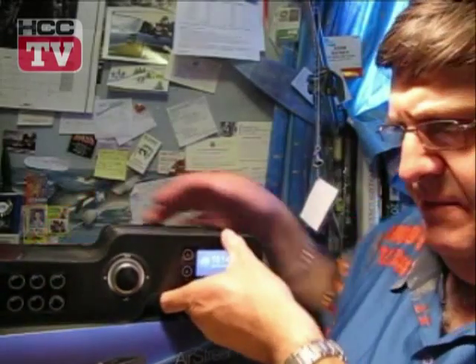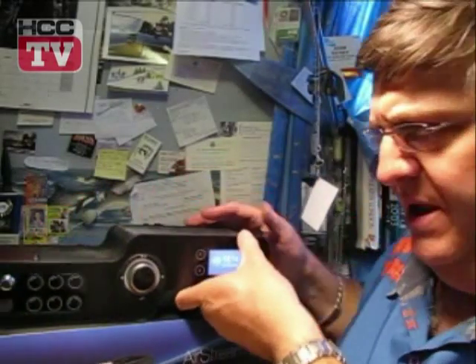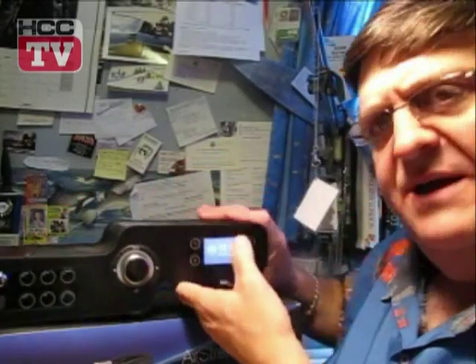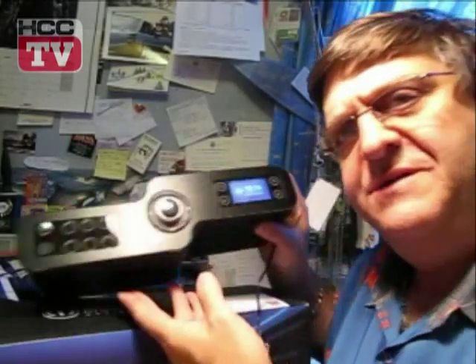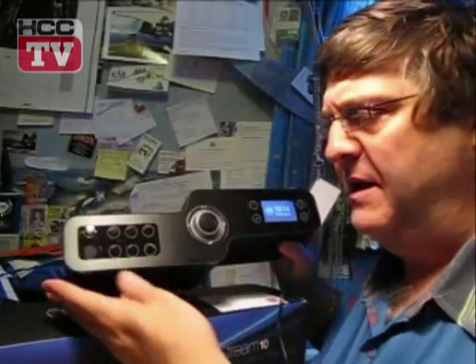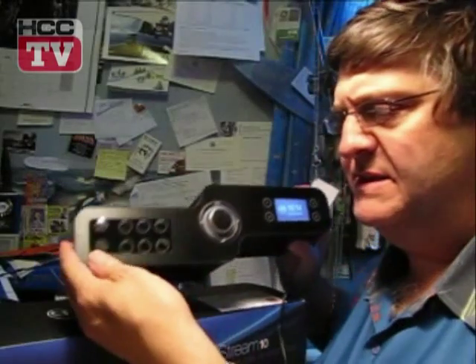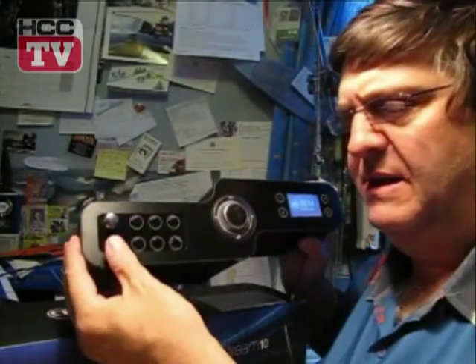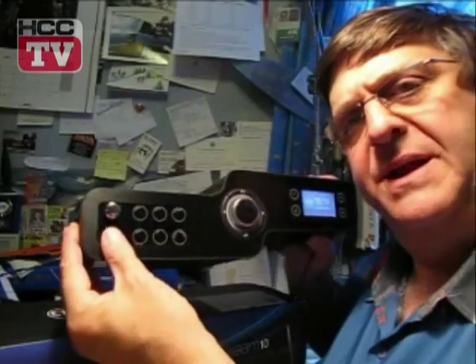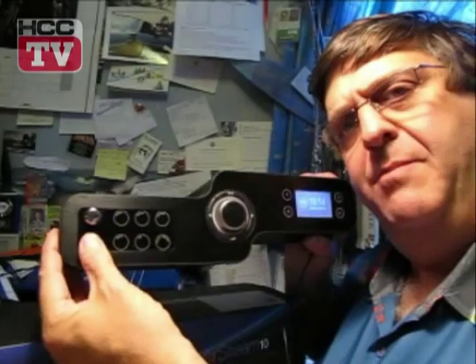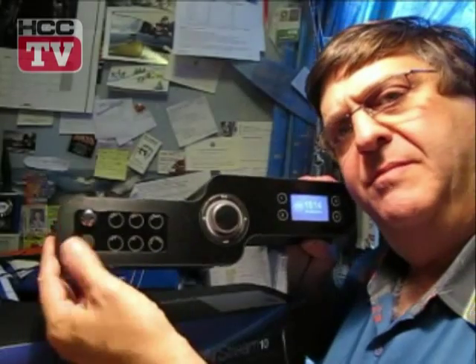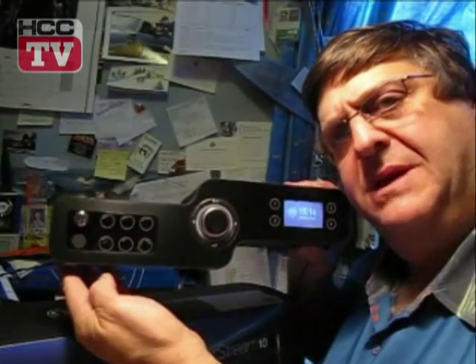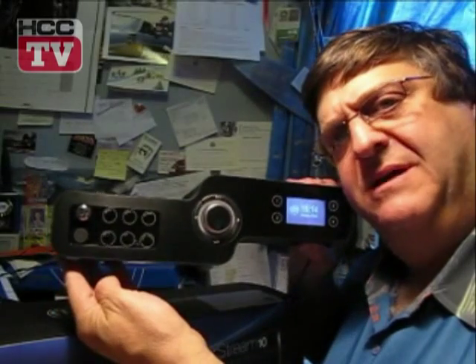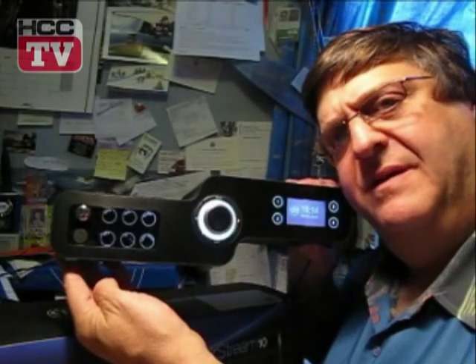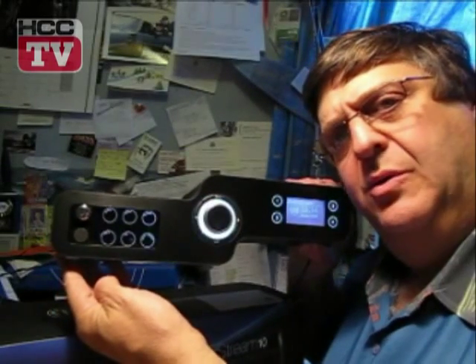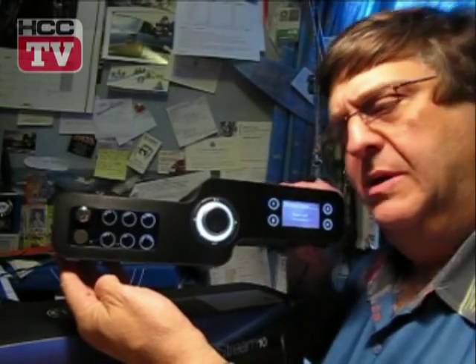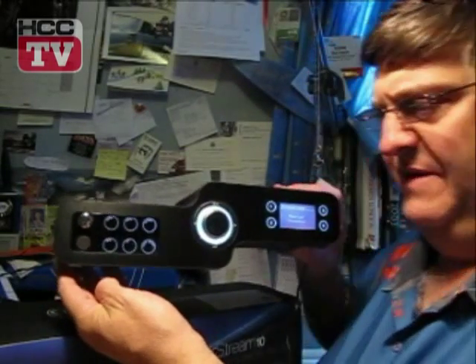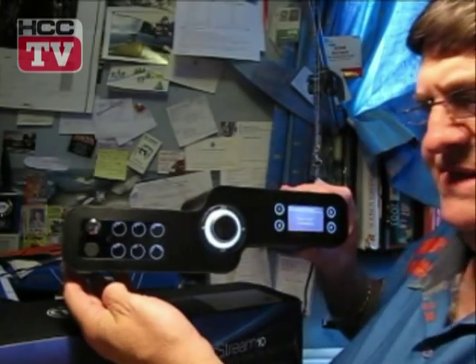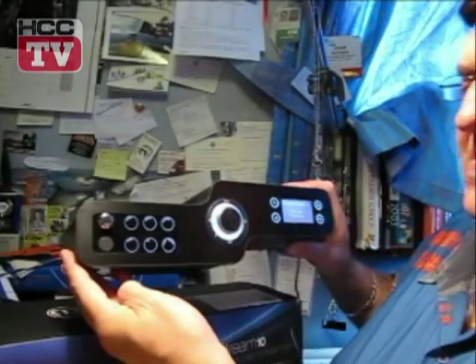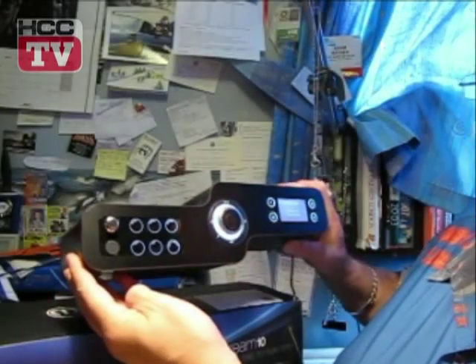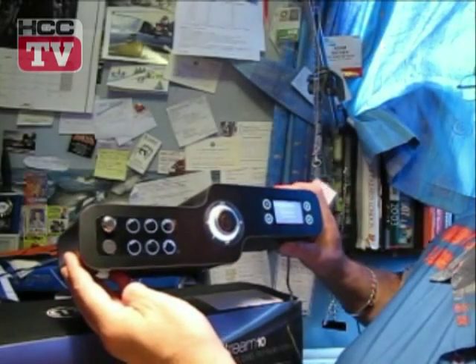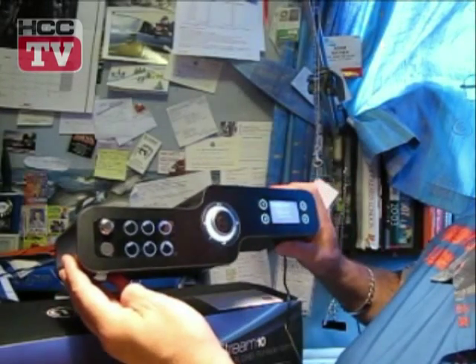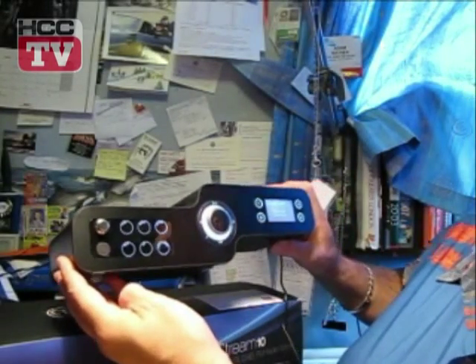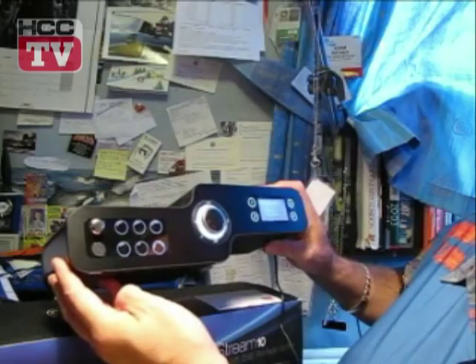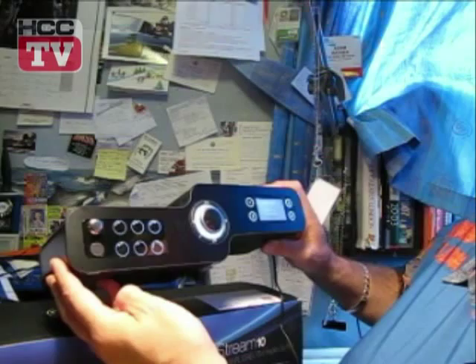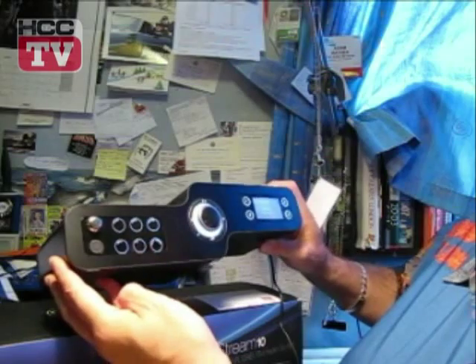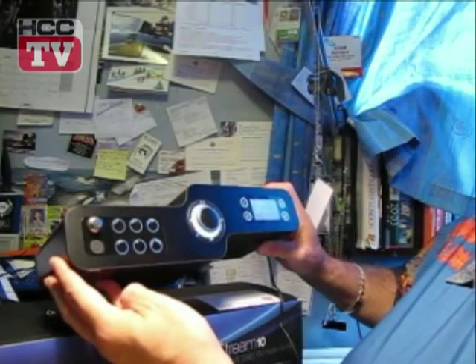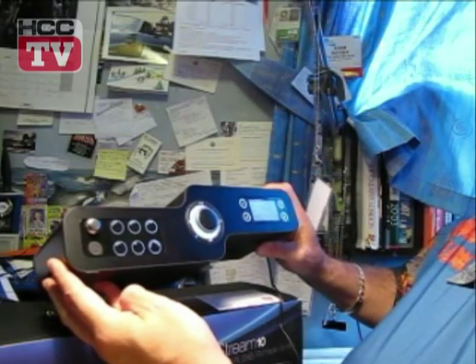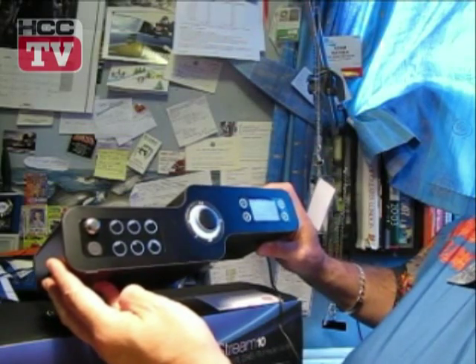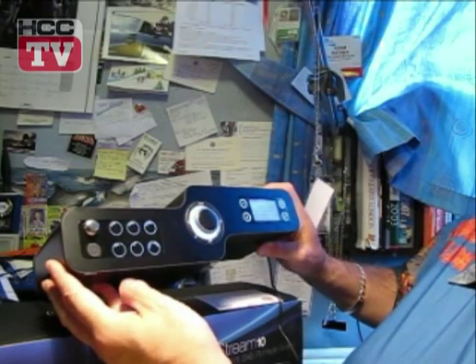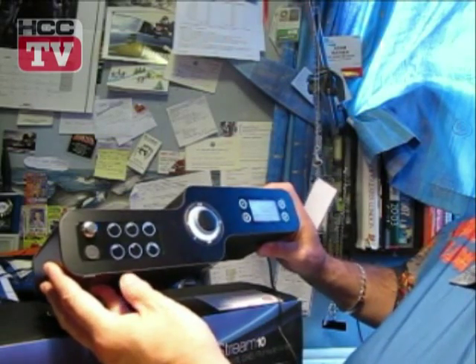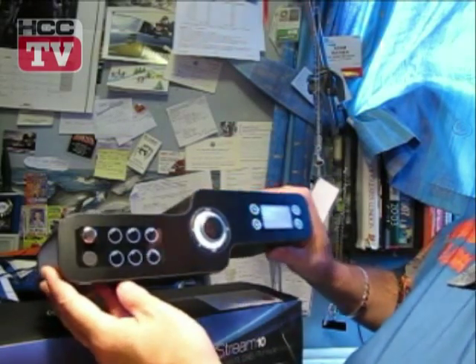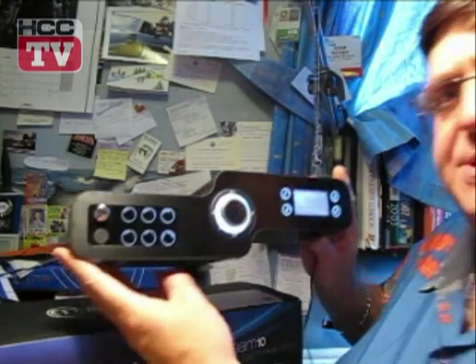If we just fire this little button here, bop, it'll come to life. Very pretty. Six little membrane buttons: that's mode, menu, alarm, info, EQ and sleep snooze.